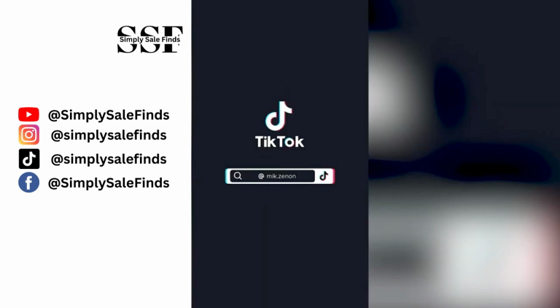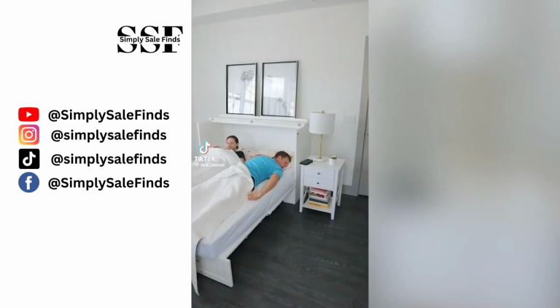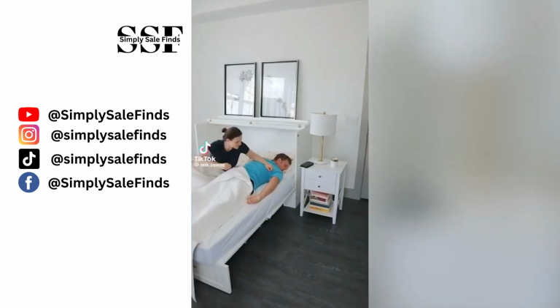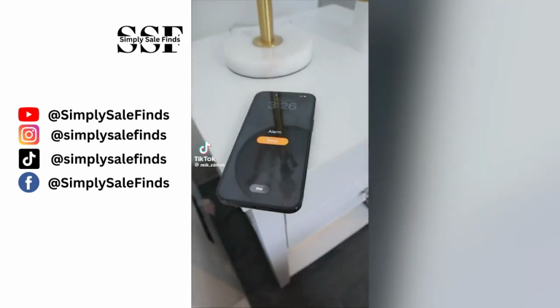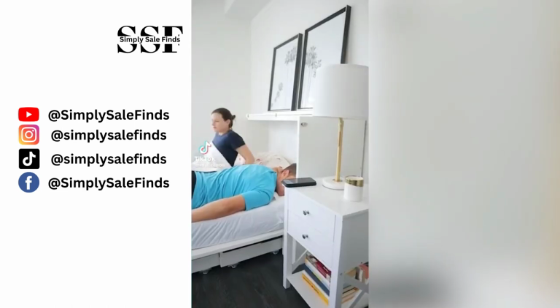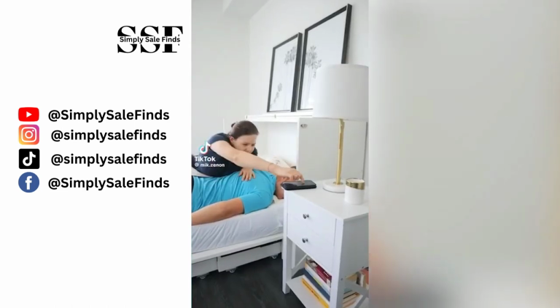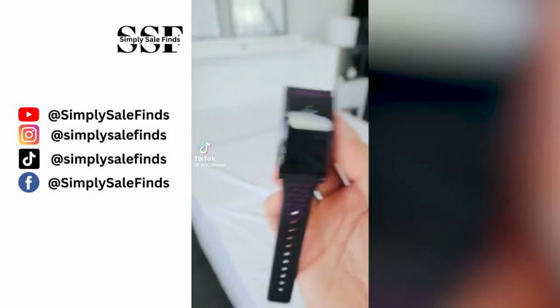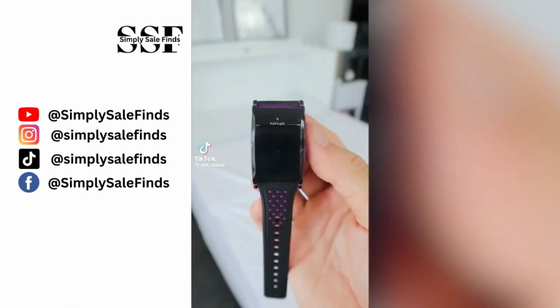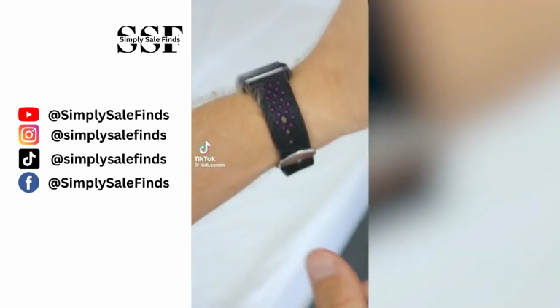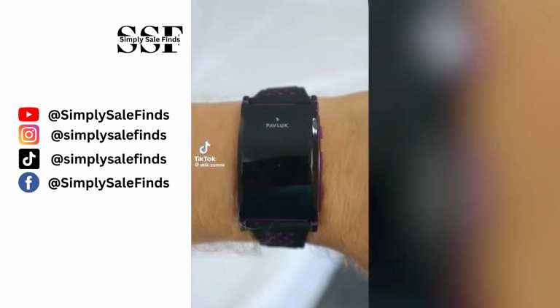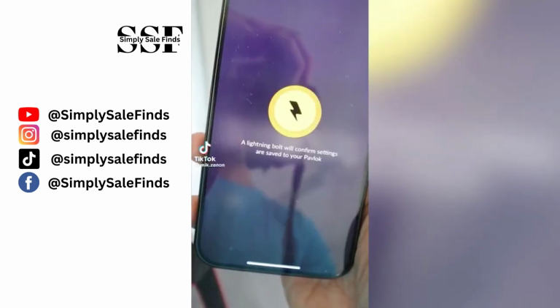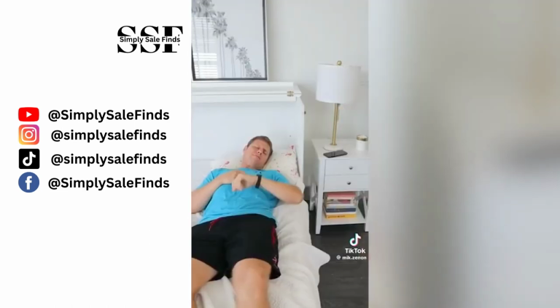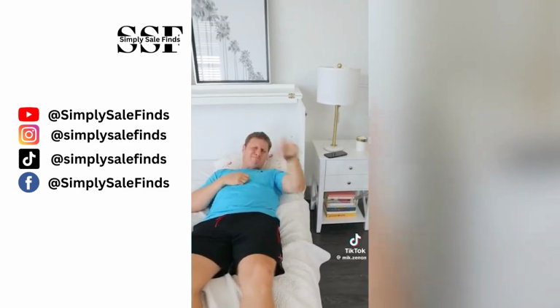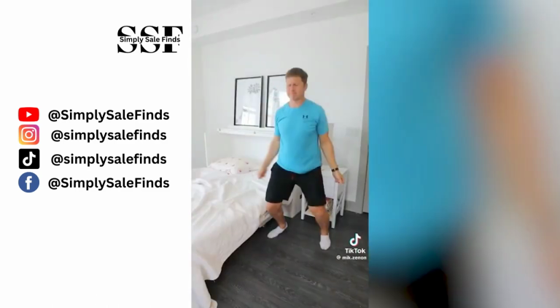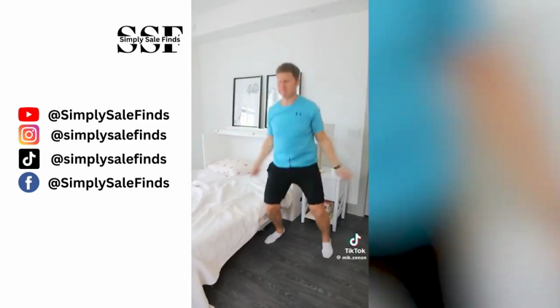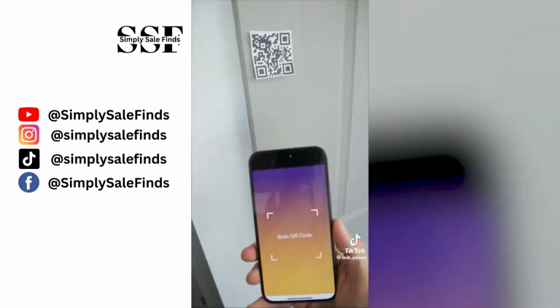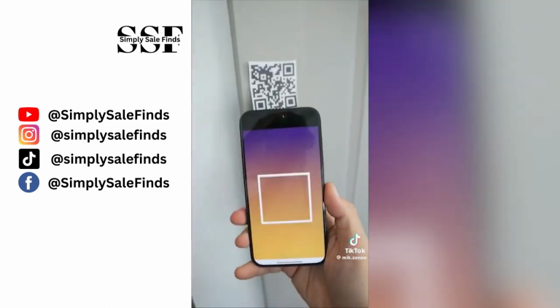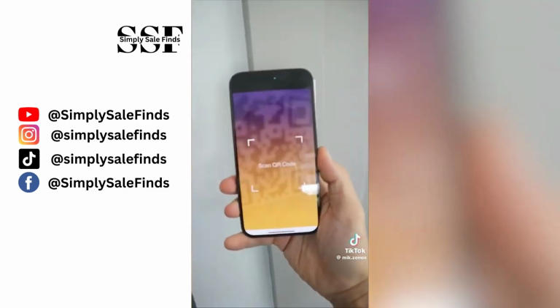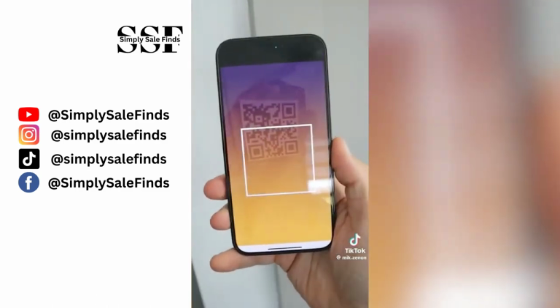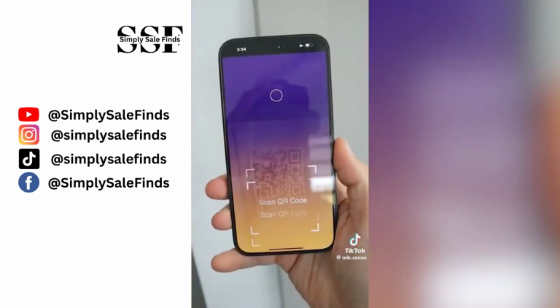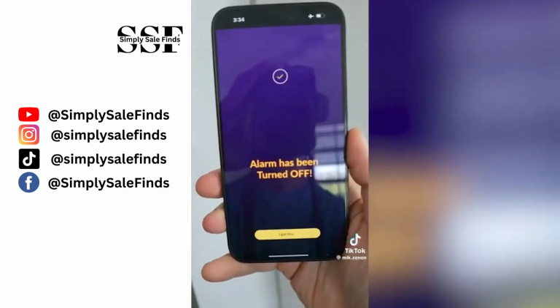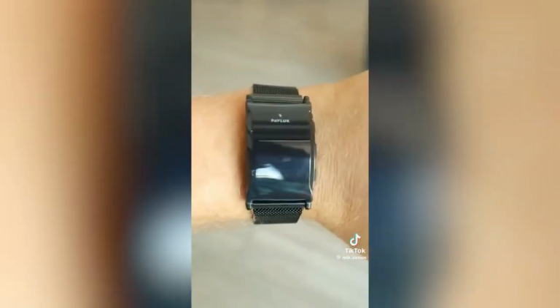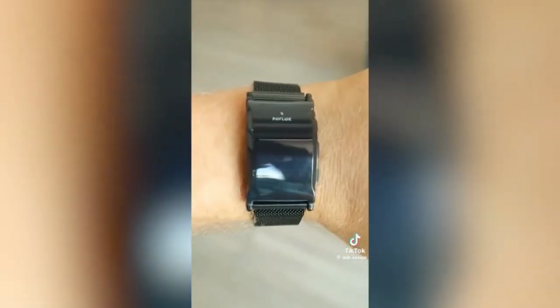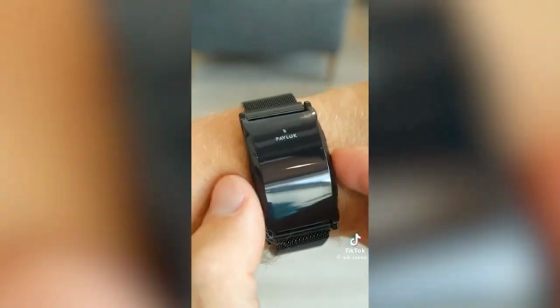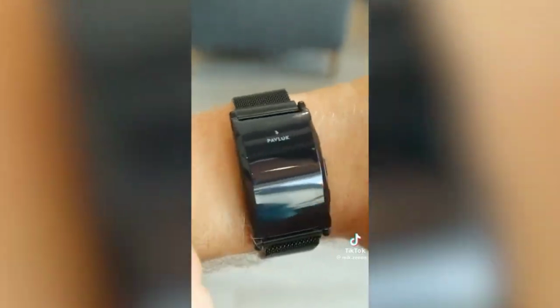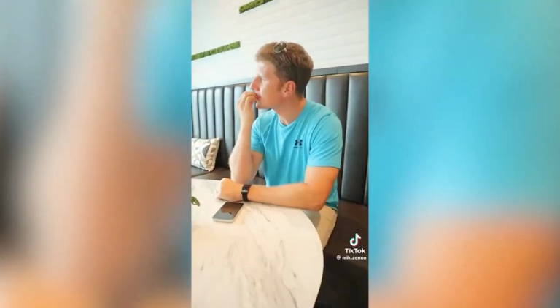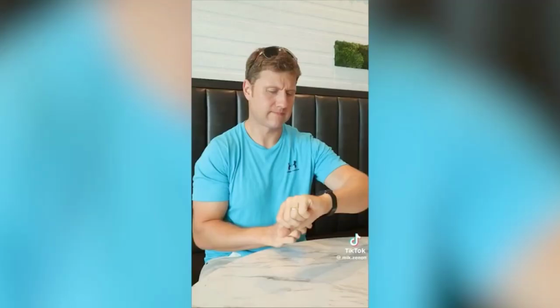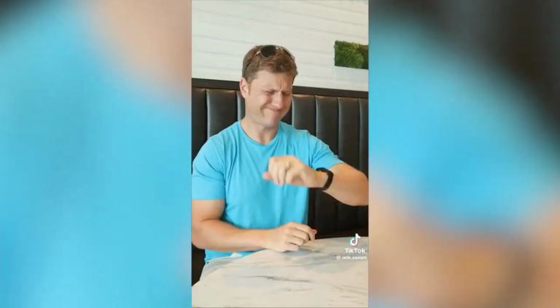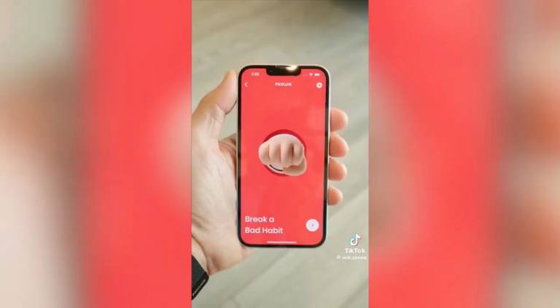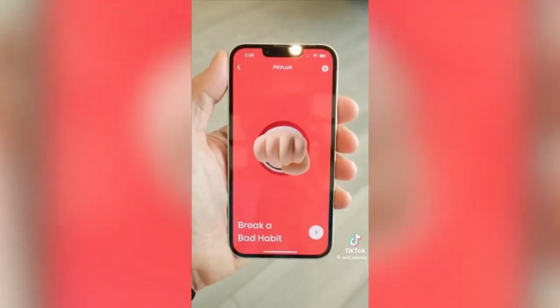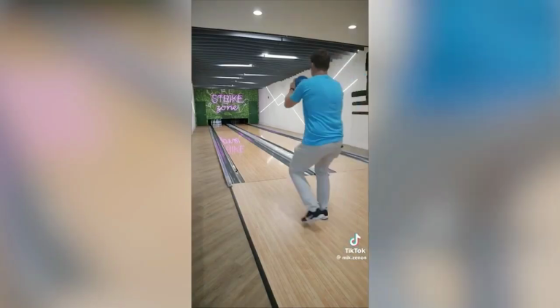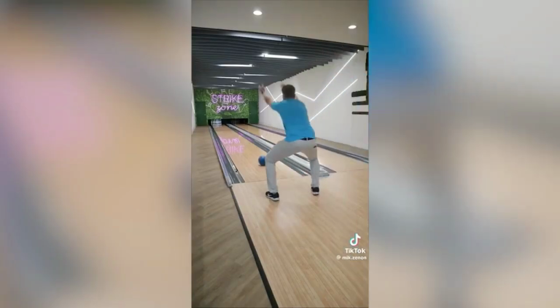If you sleep through your alarm, this gadget goes around your wrist and shocks you awake — it only stops when you do jumping jacks or scan a QR code in another room. And this Power Block 3 will shock you when you think negative thoughts, to help you stop negative thinking and enjoy your life.